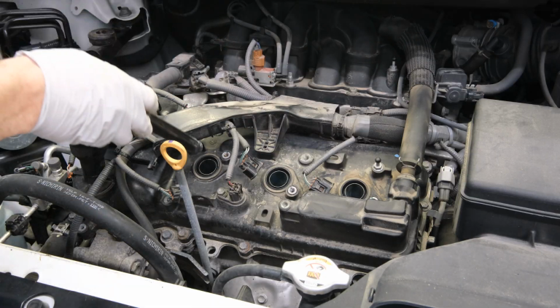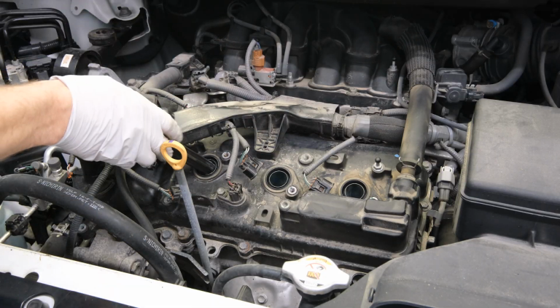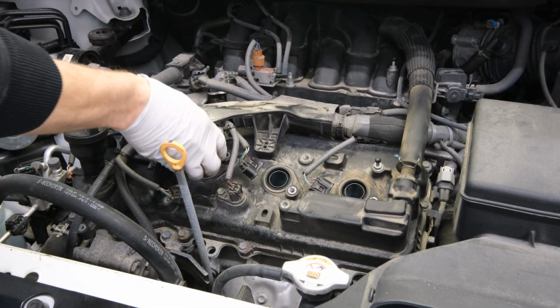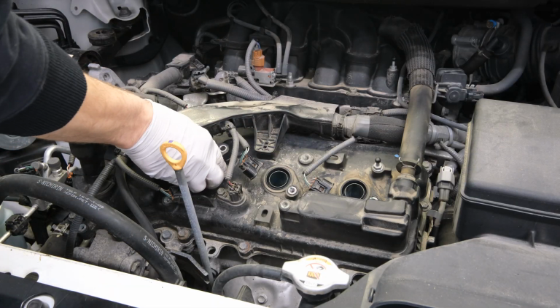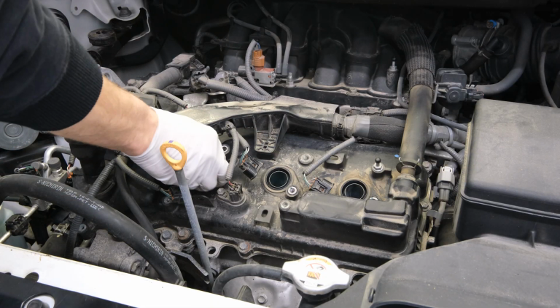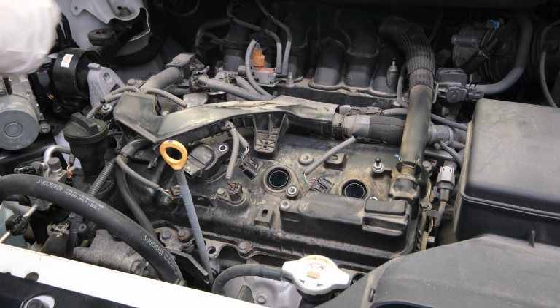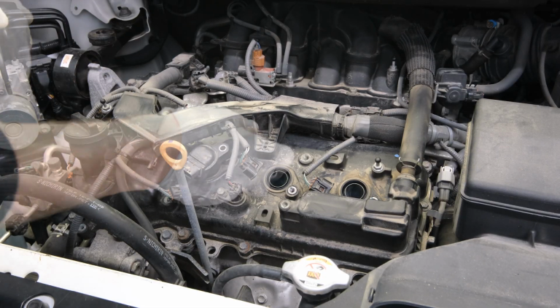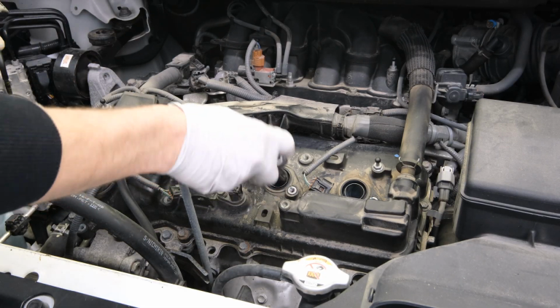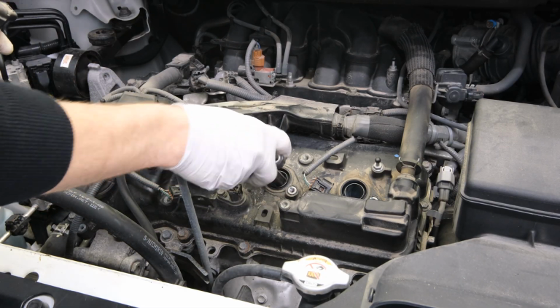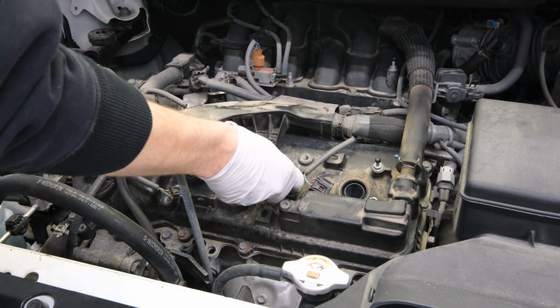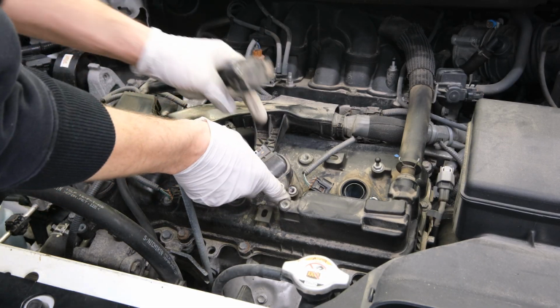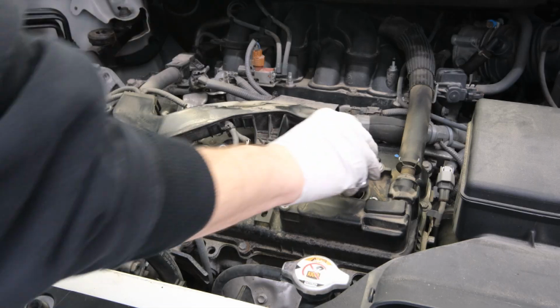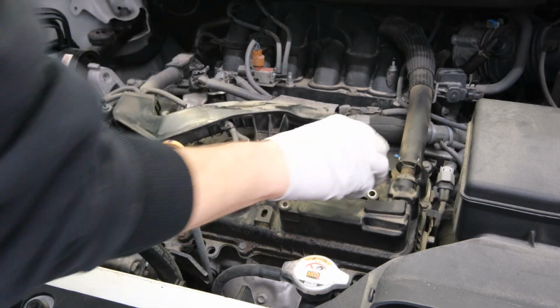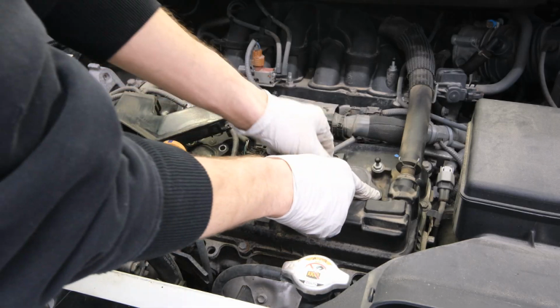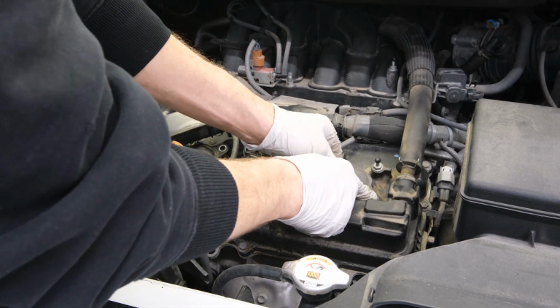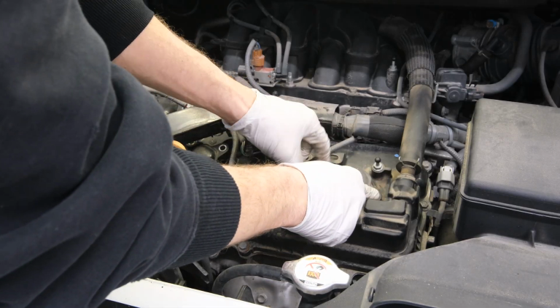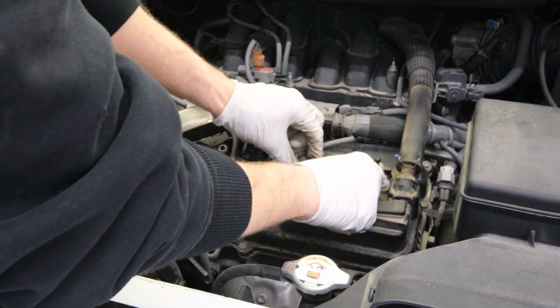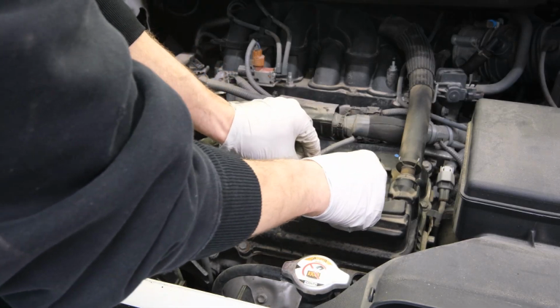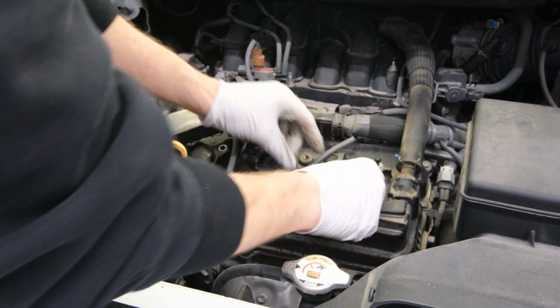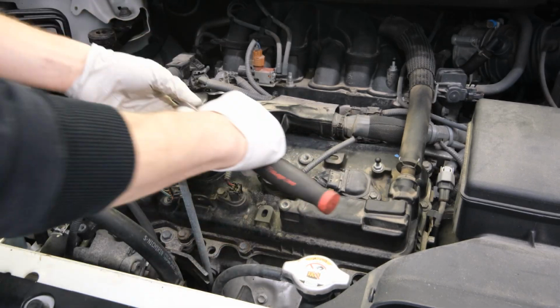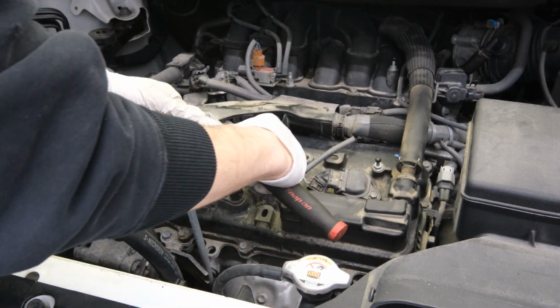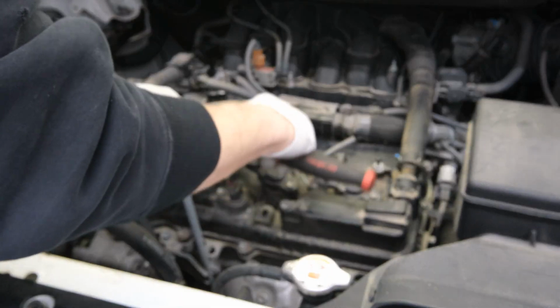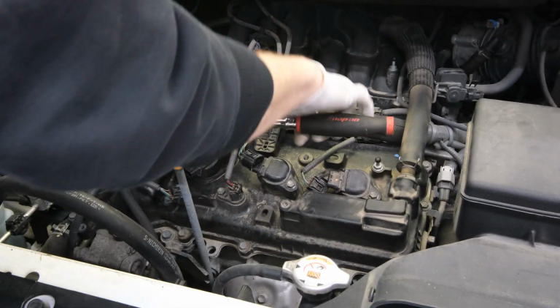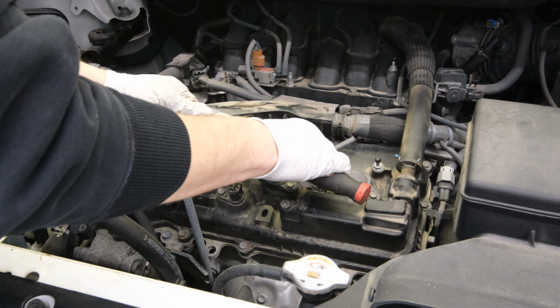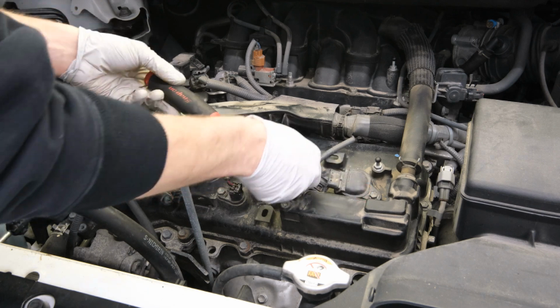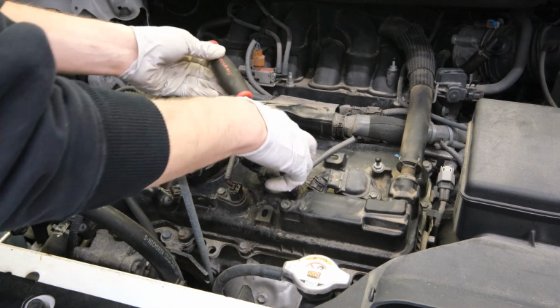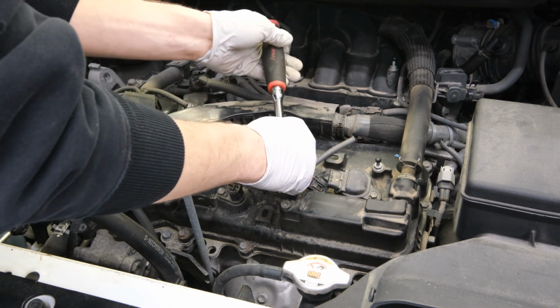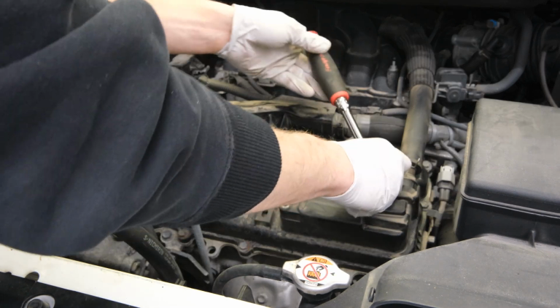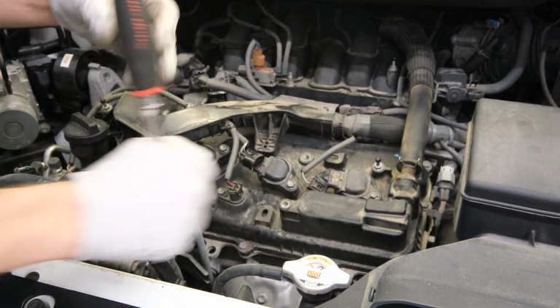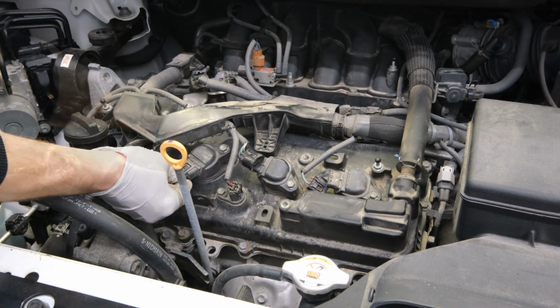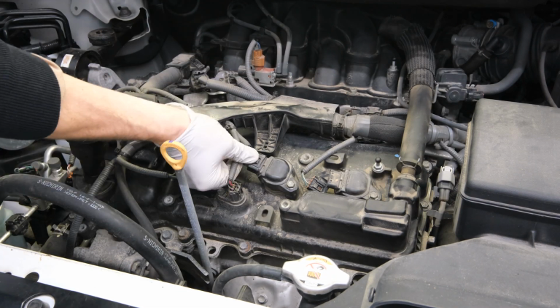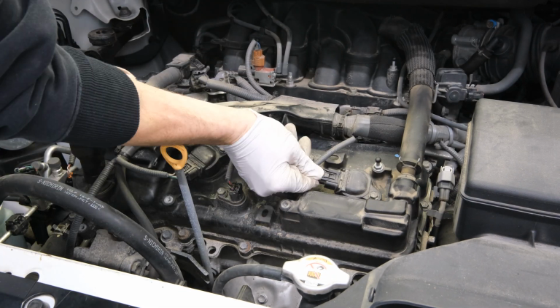Once everything's torqued up, we can begin to install the coil packs one by one. Make sure you're firmly pressing down on the coil pack to make sure that boot is nicely seated down onto the spark plug. Now we can reinstall the fasteners and then the electrical connections one by one.